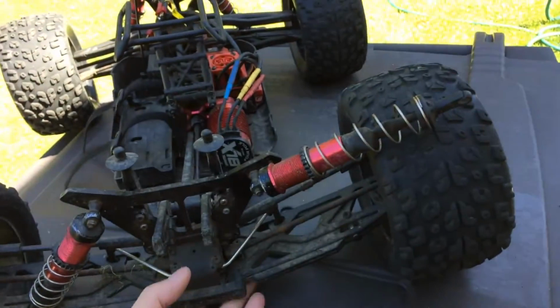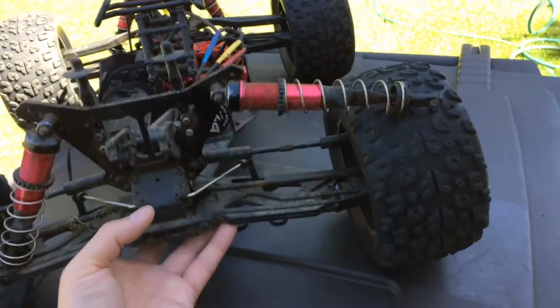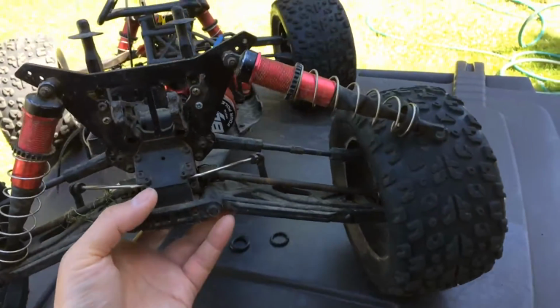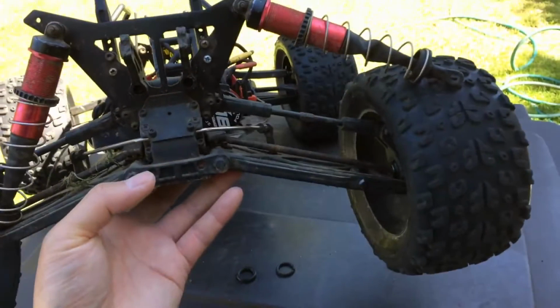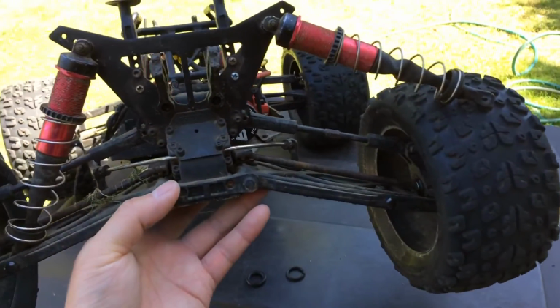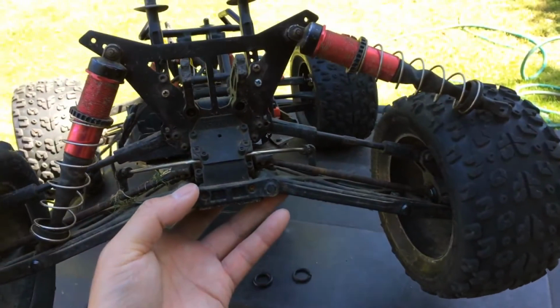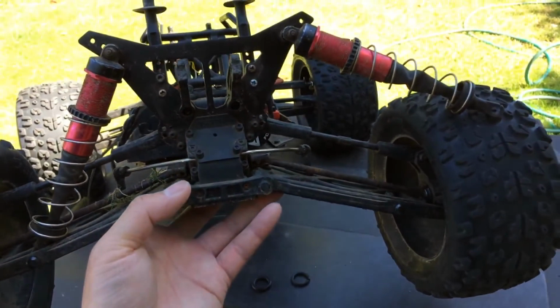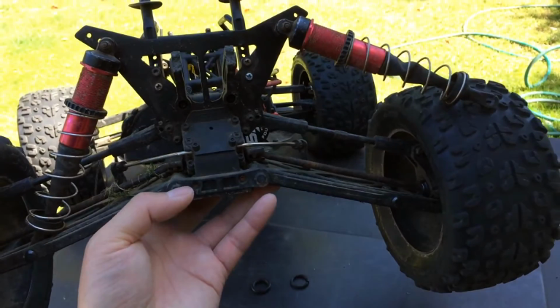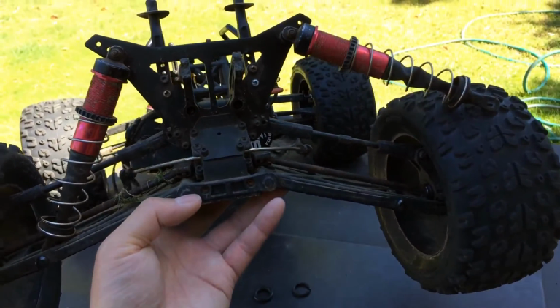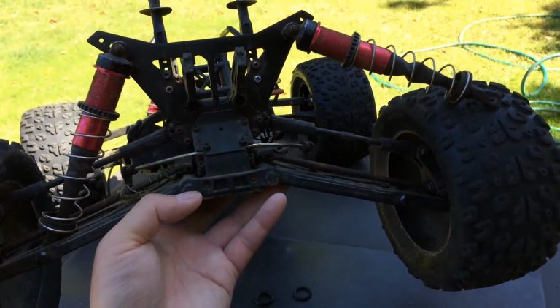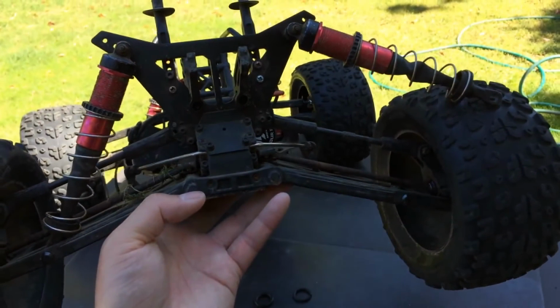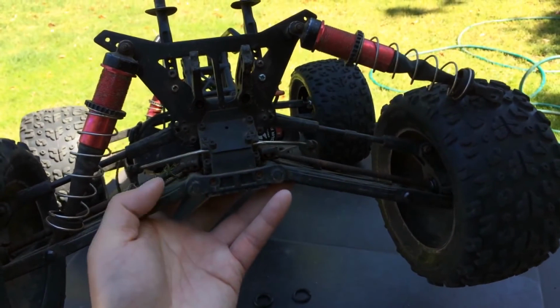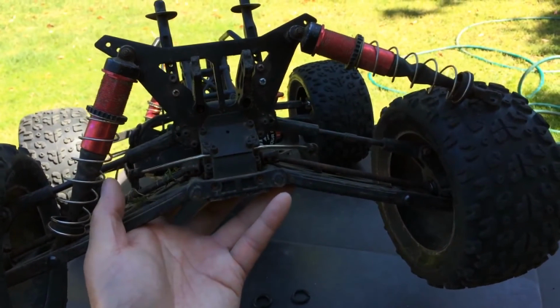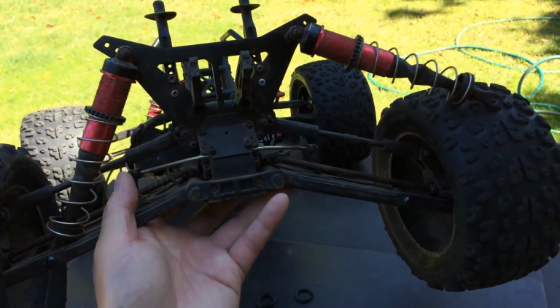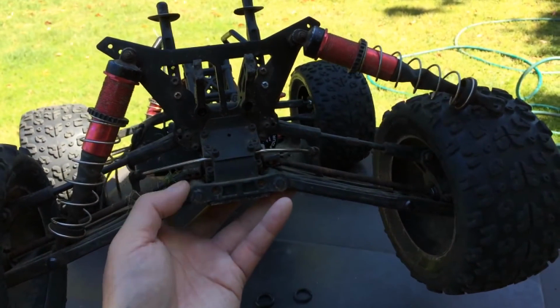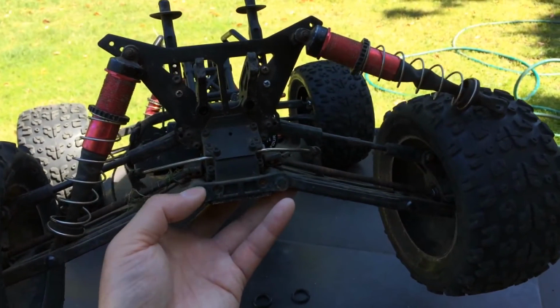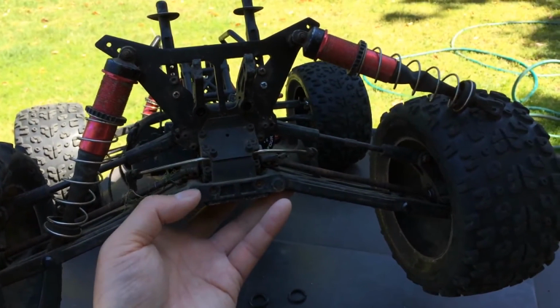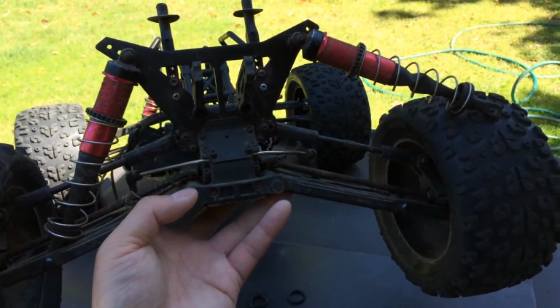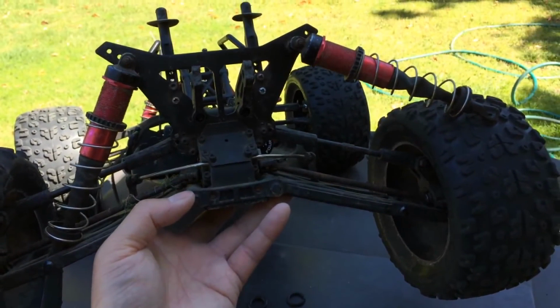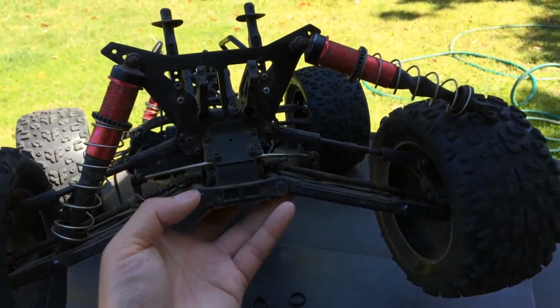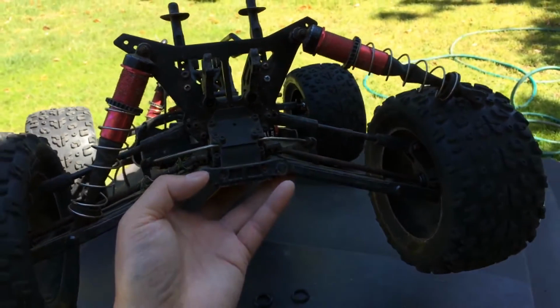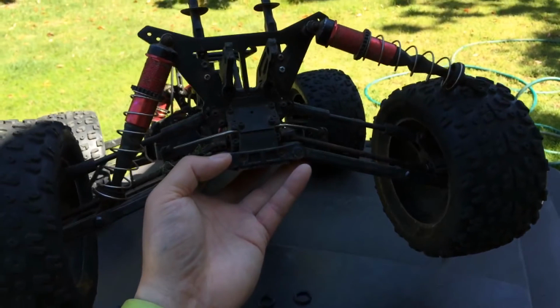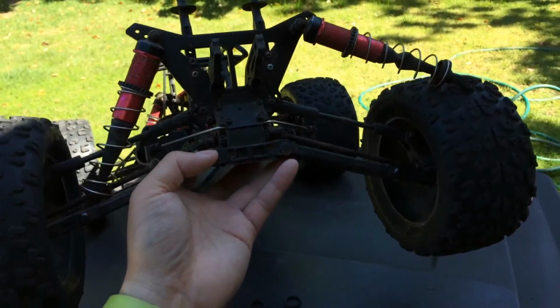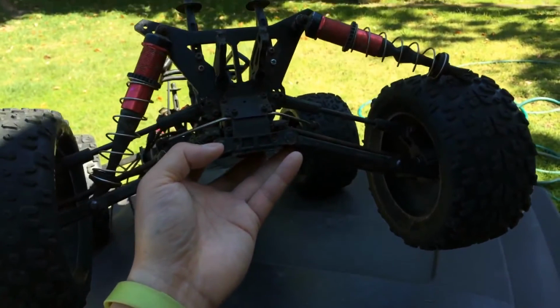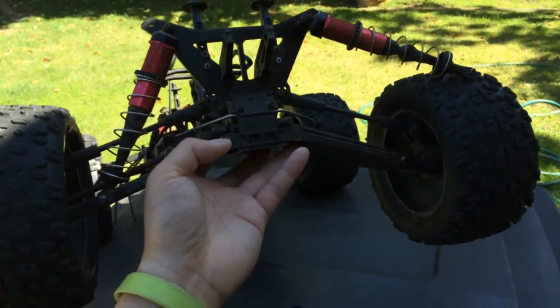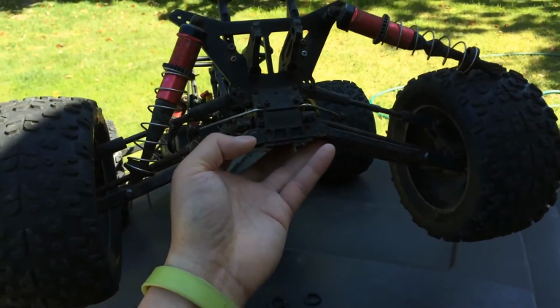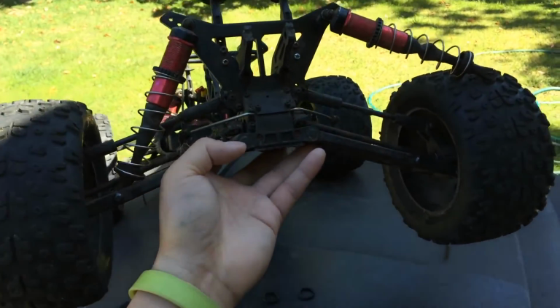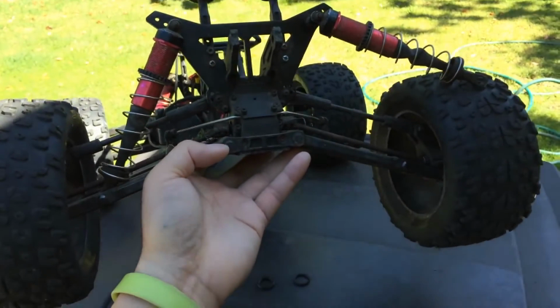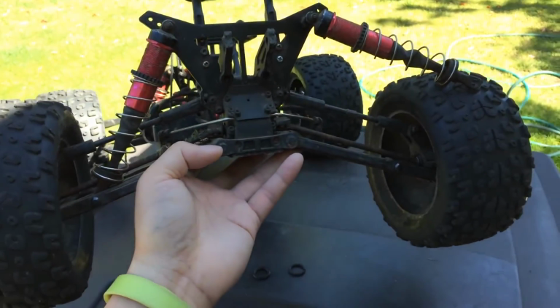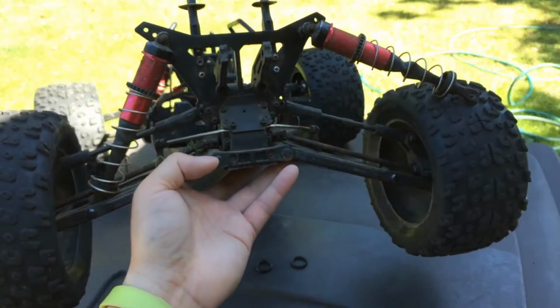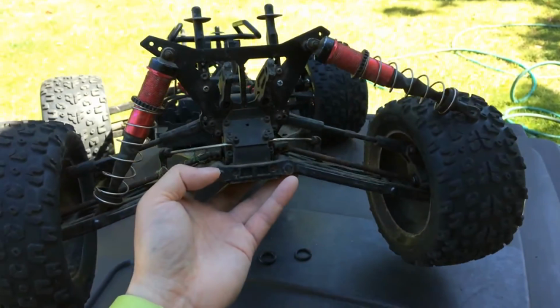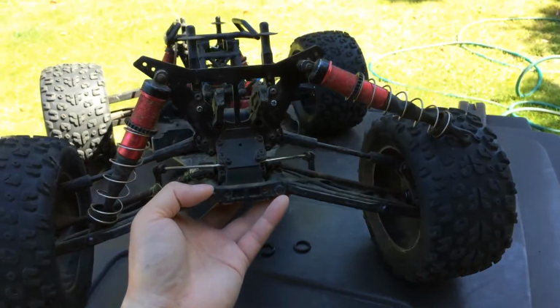This is a known weak point. I've had issues with this. I don't run this truck super hard like some of the other guys you see on YouTube, but I've had my fair share of issues.